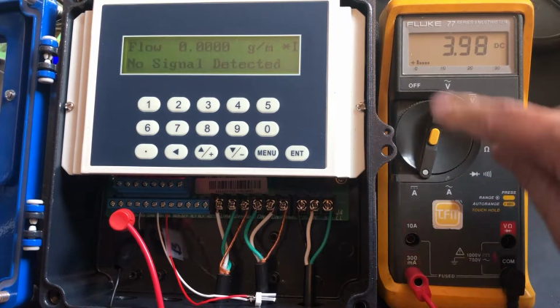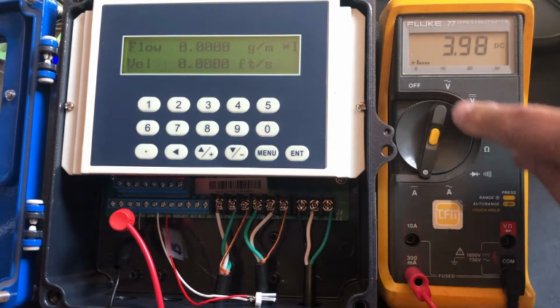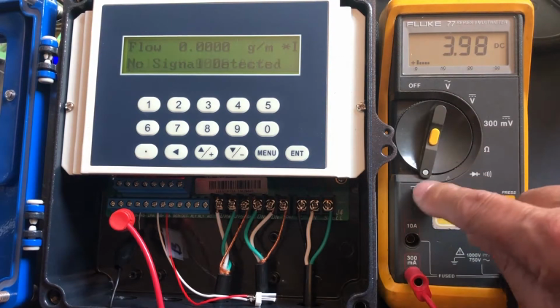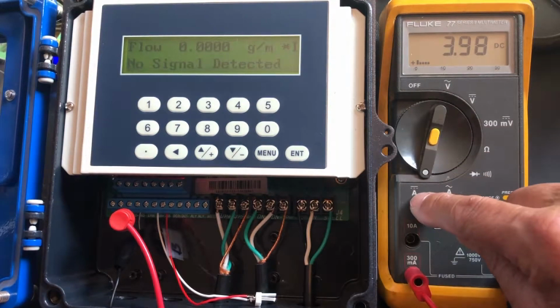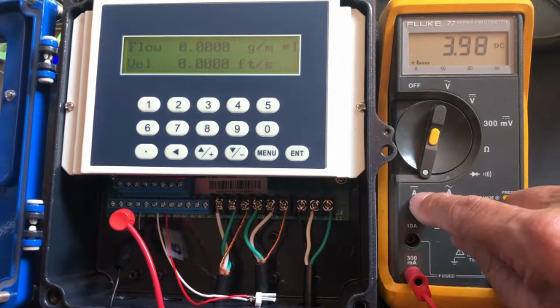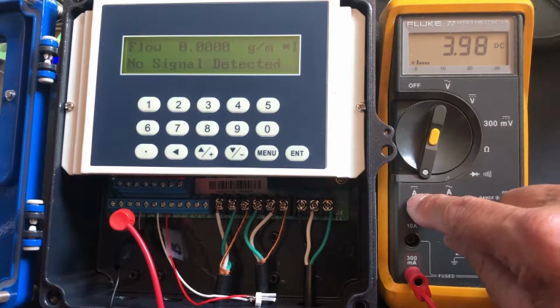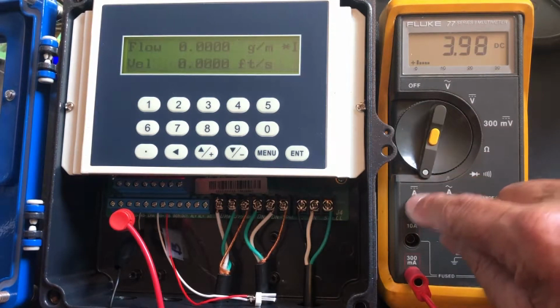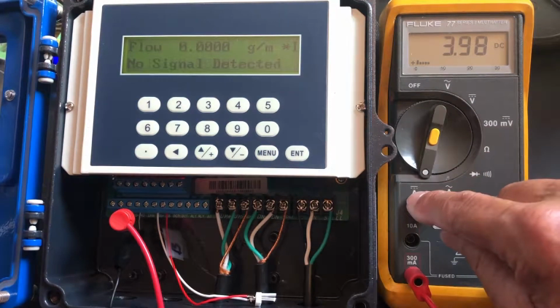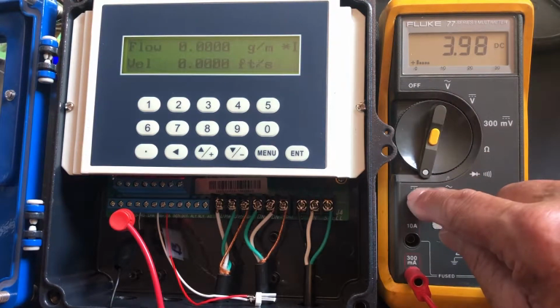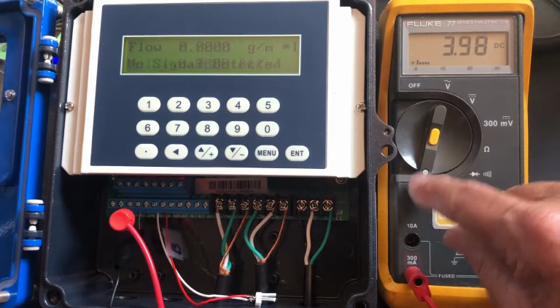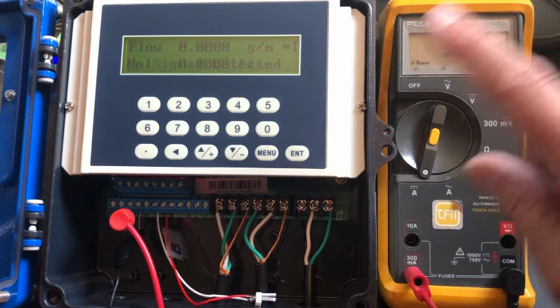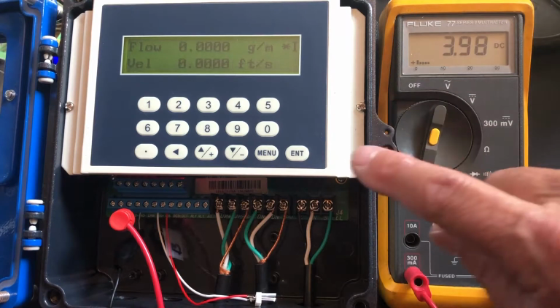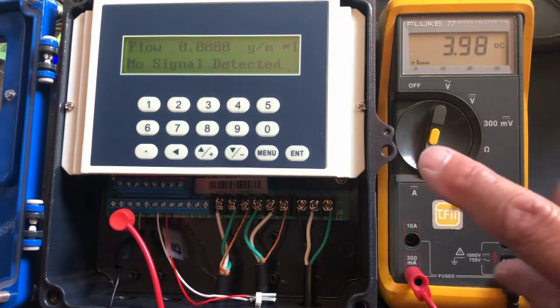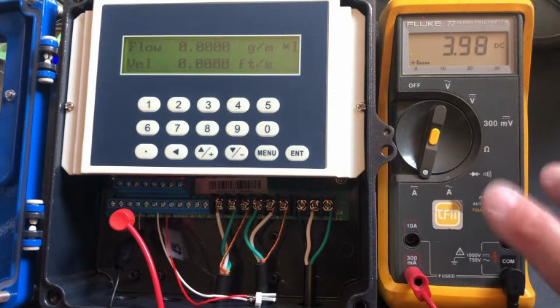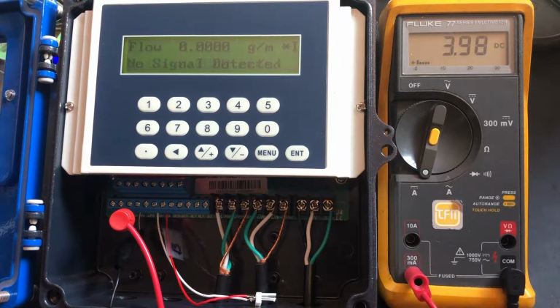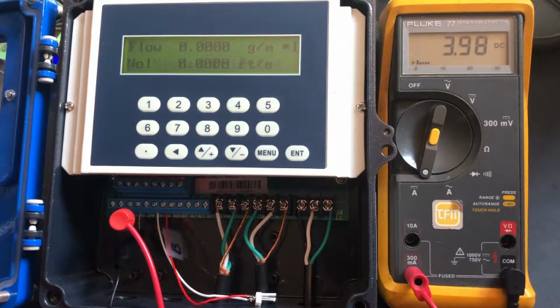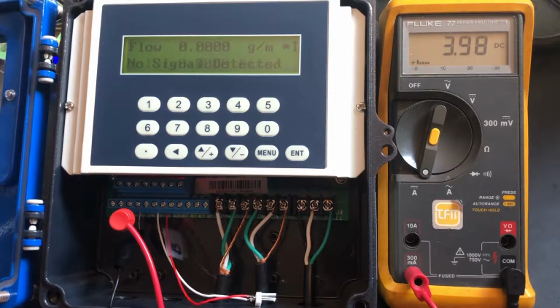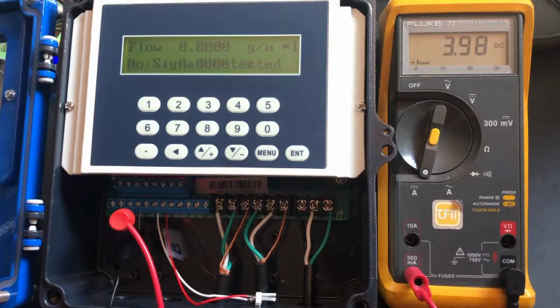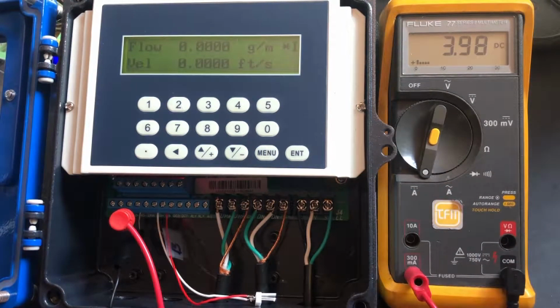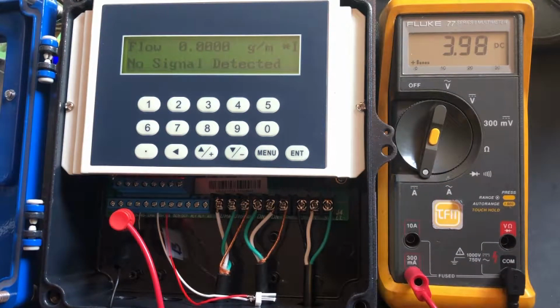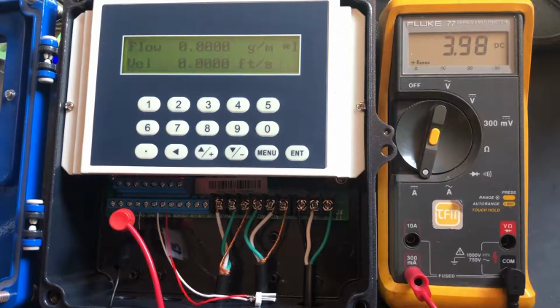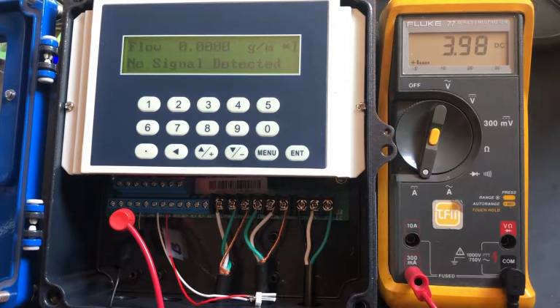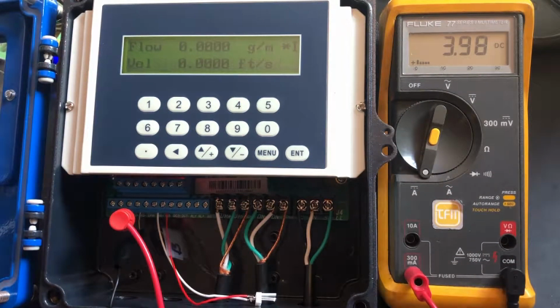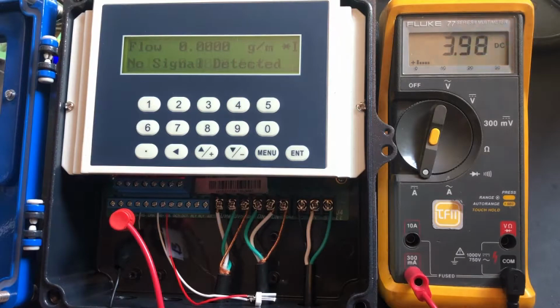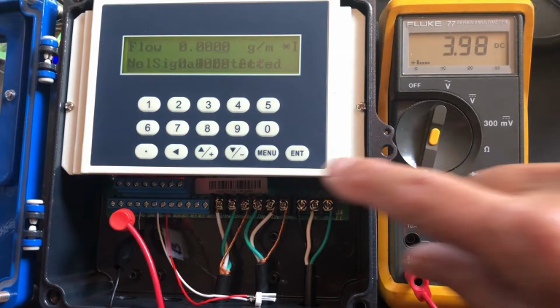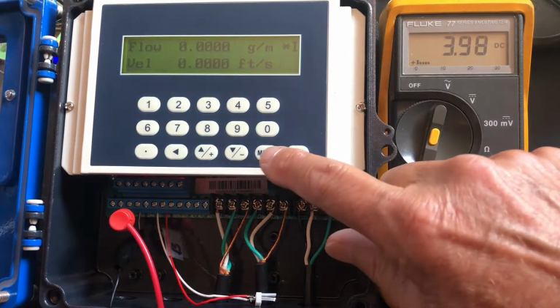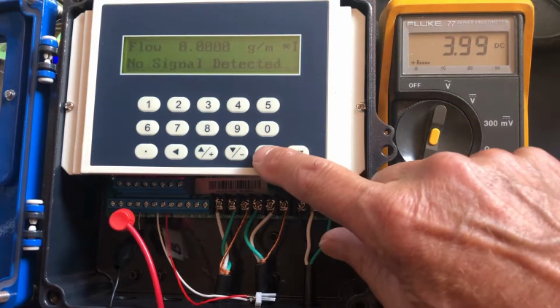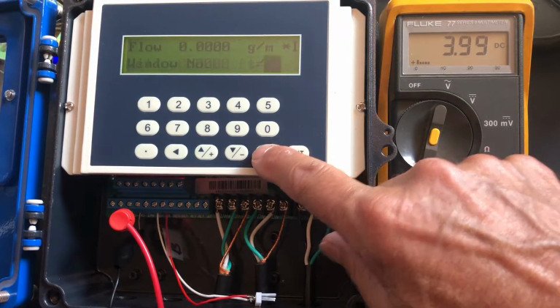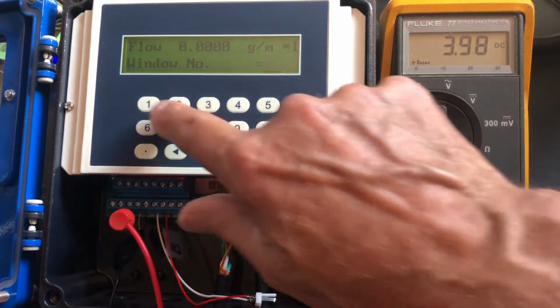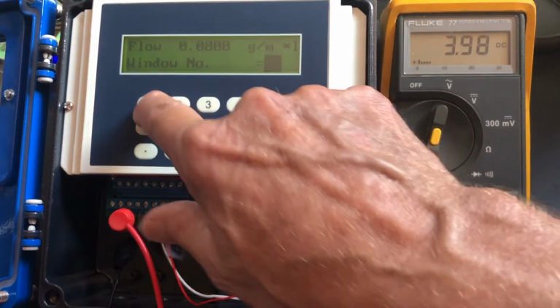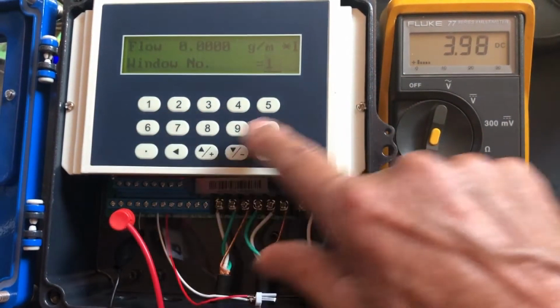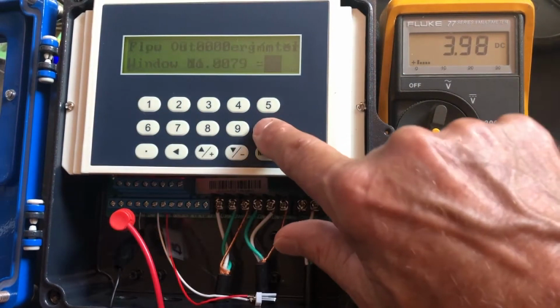You then turn the Fluke meter to the 8 amps current setting. Now we're going to see — this is with nothing running. We're going to show you how to read the device. Let's first look at Menu 10: menu, 1, 0.